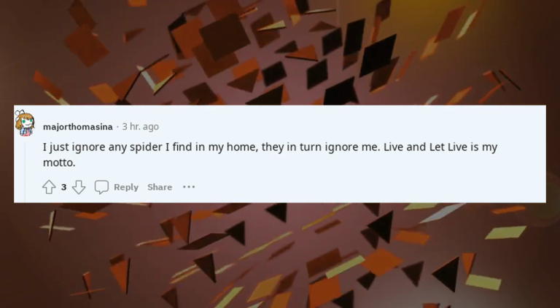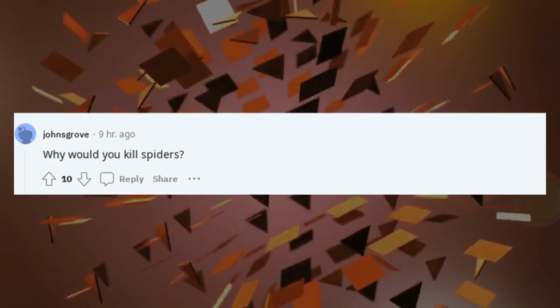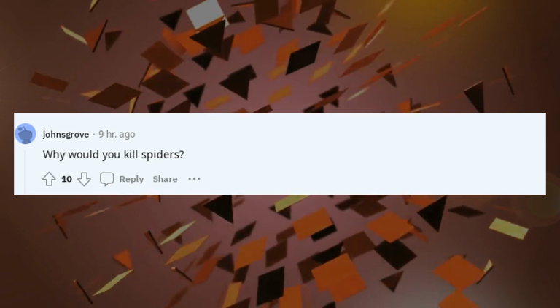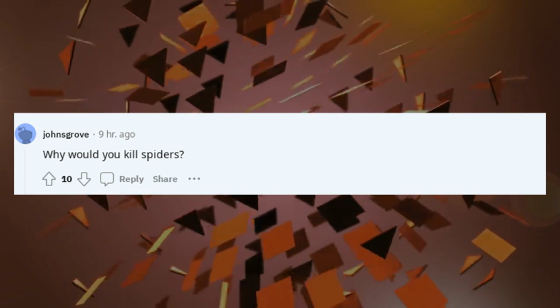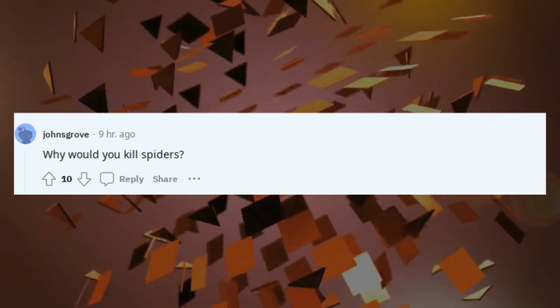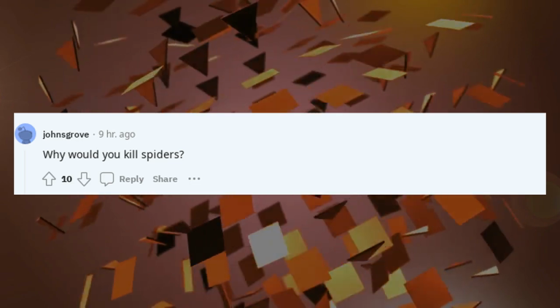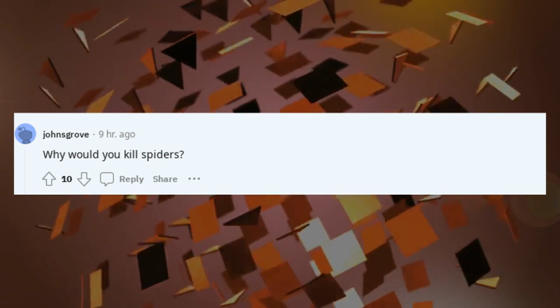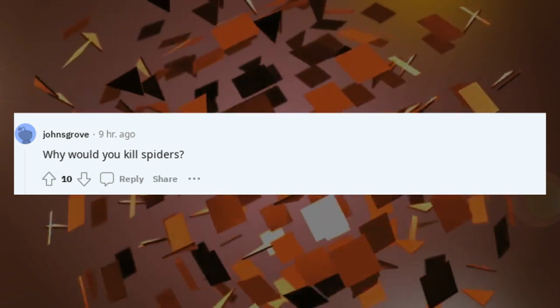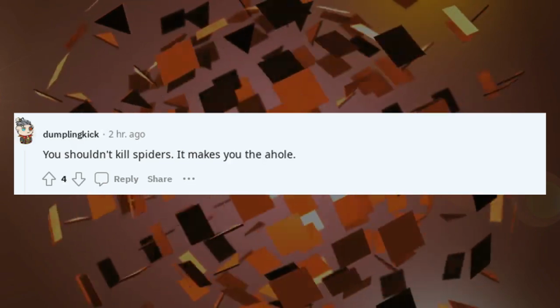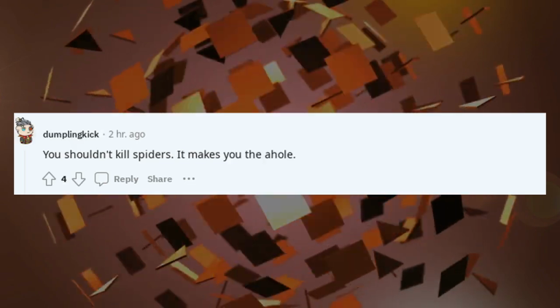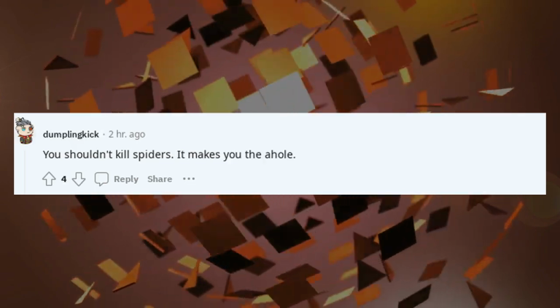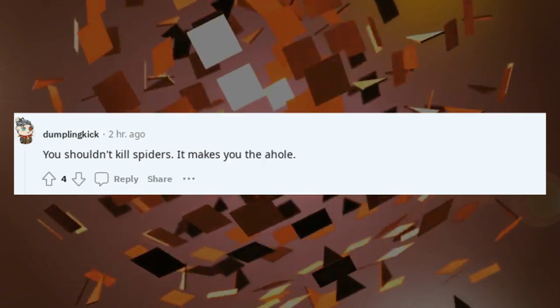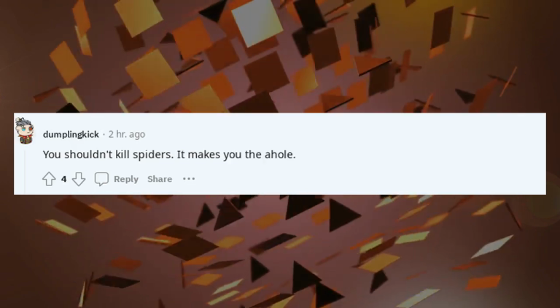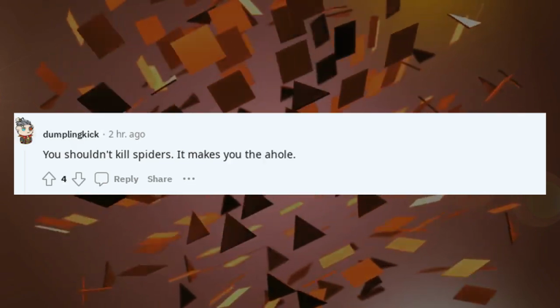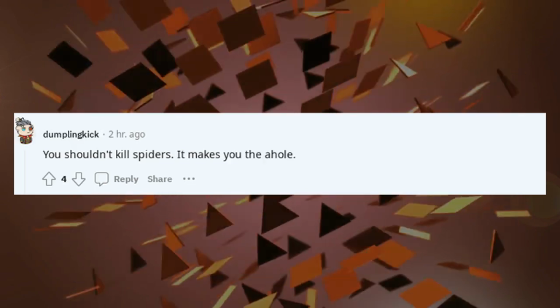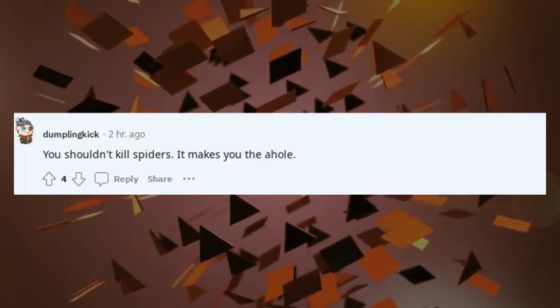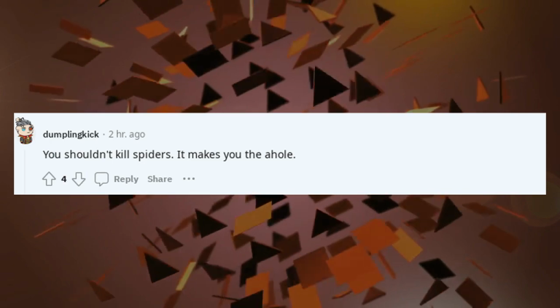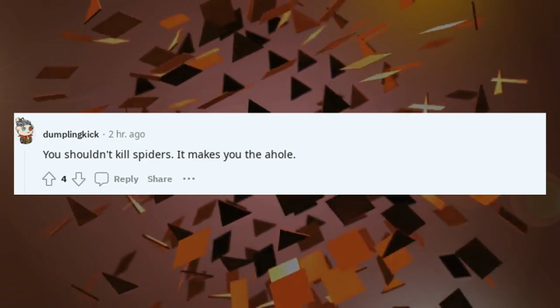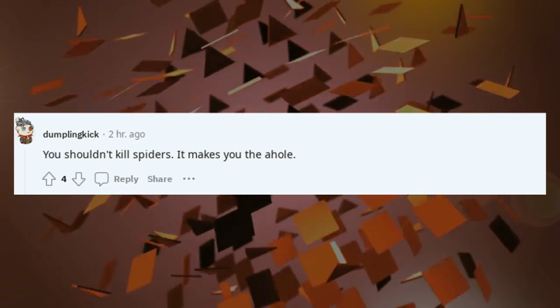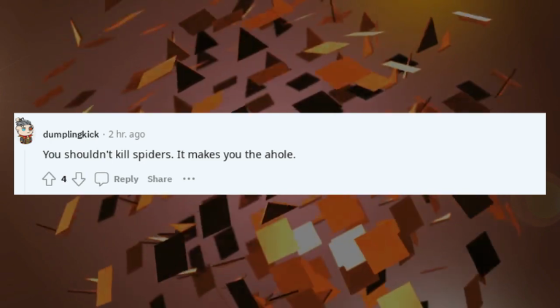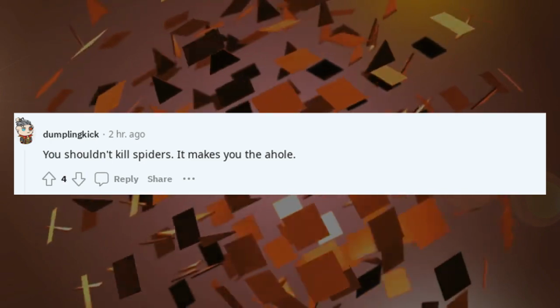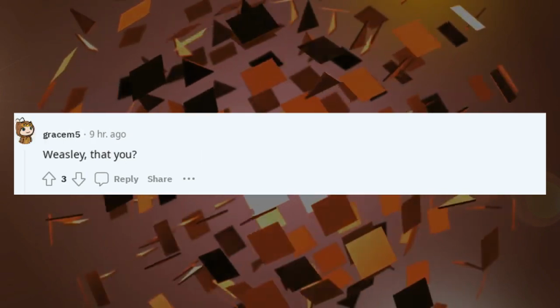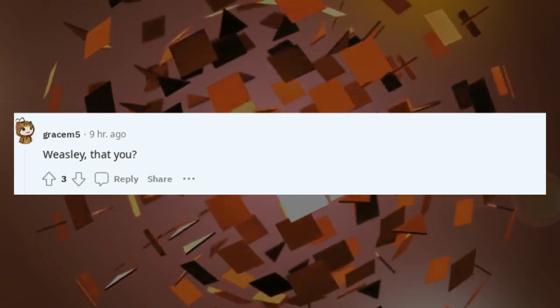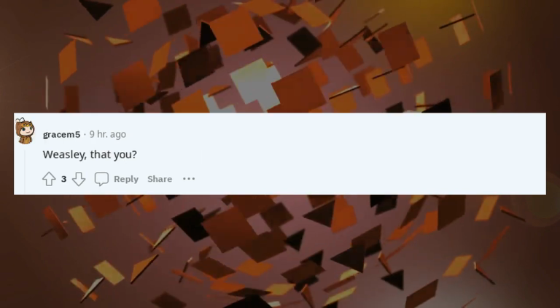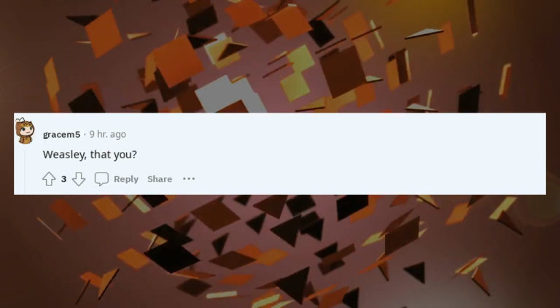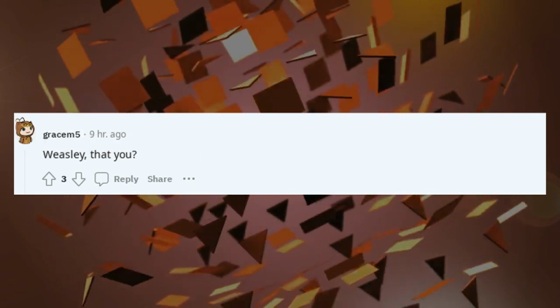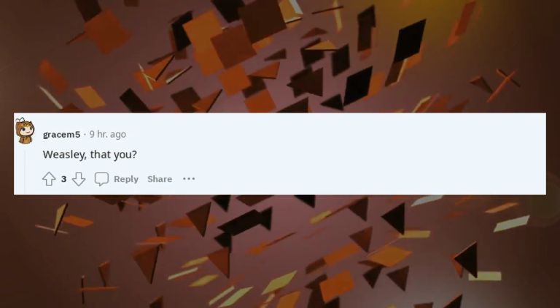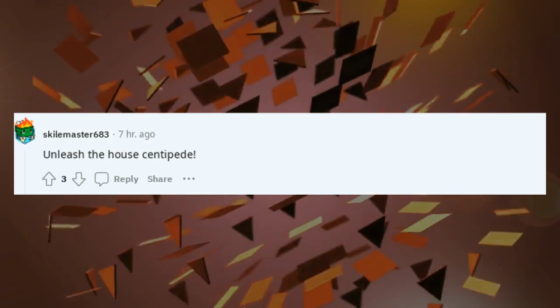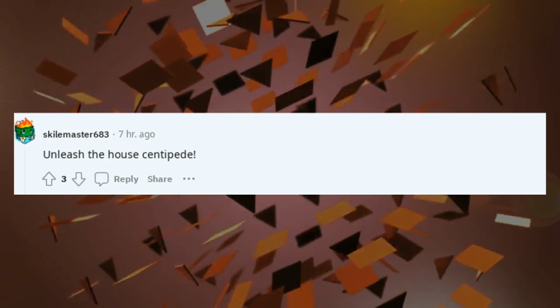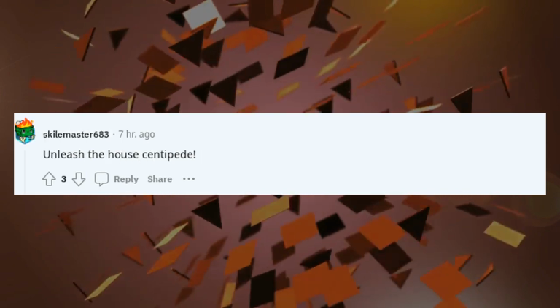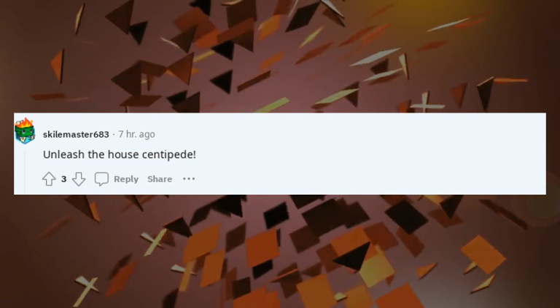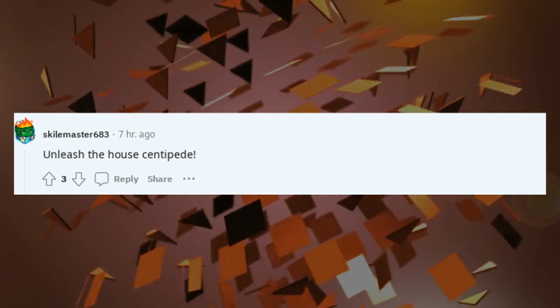Why would you kill spiders? You shouldn't kill spiders — it makes you the a-hole. Weasley, that you? Unleash the house centipede.